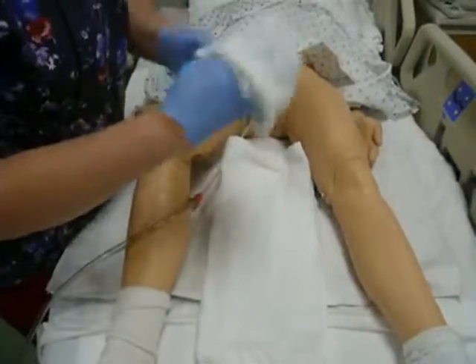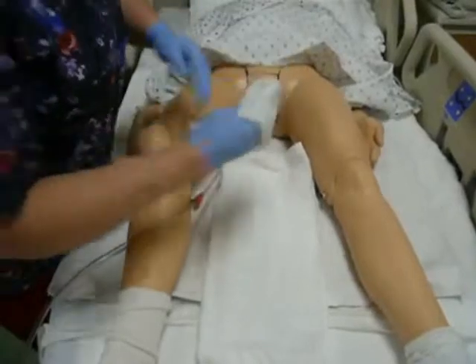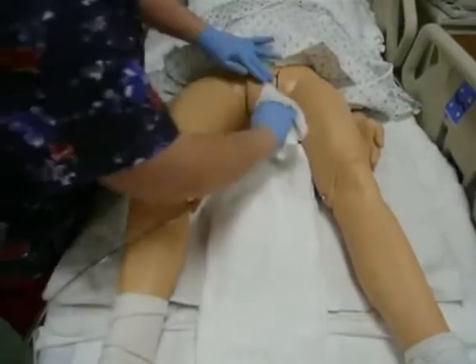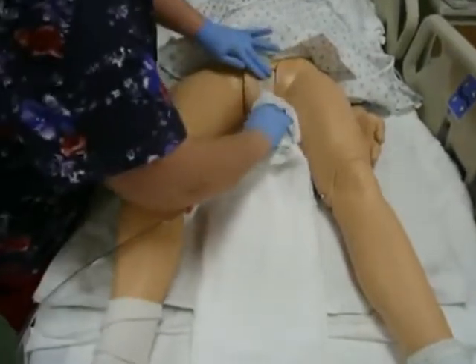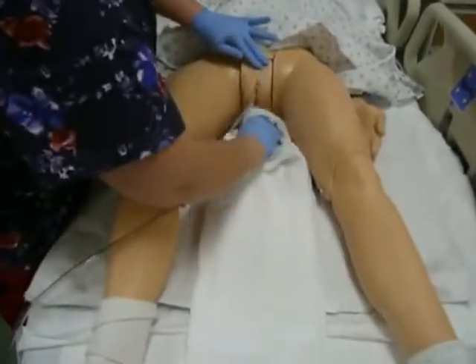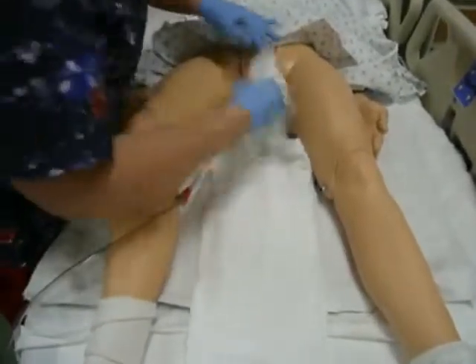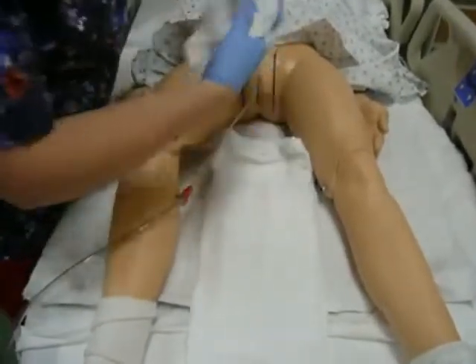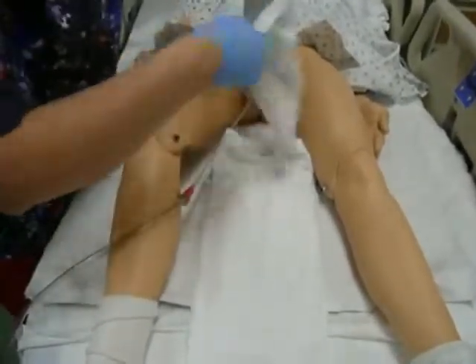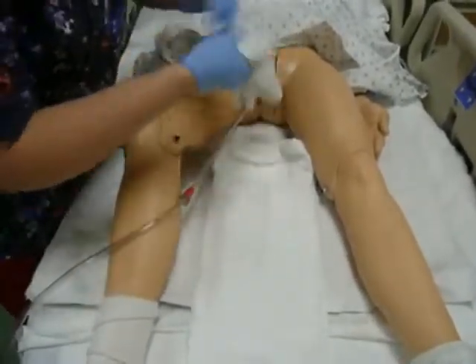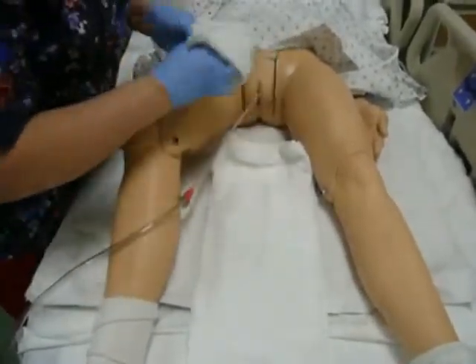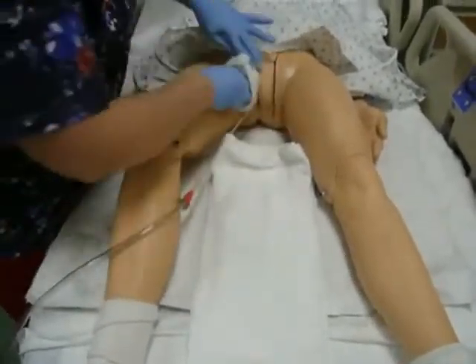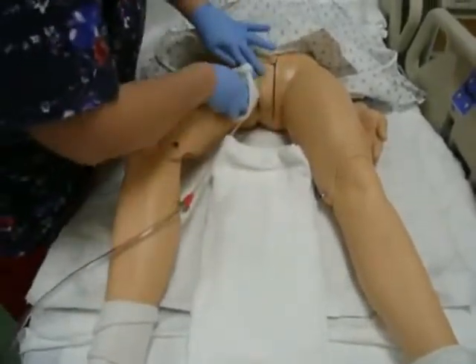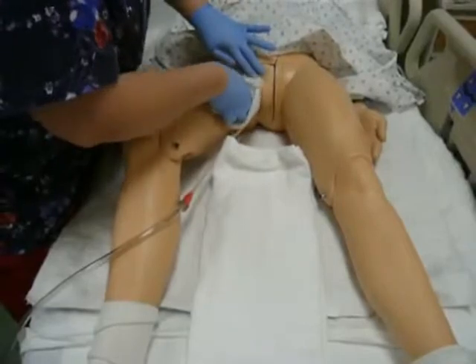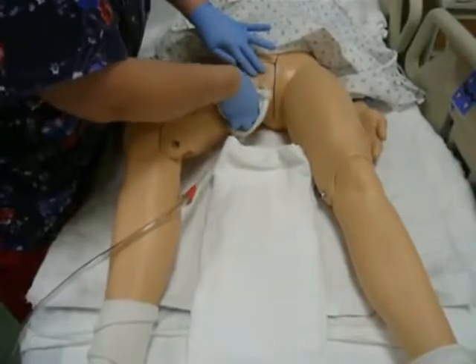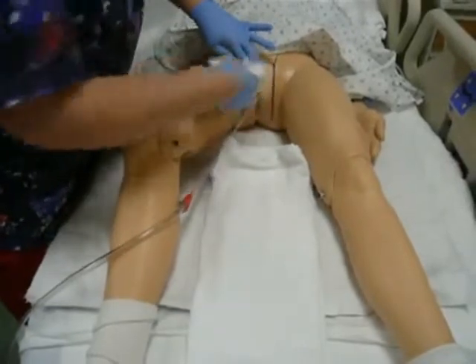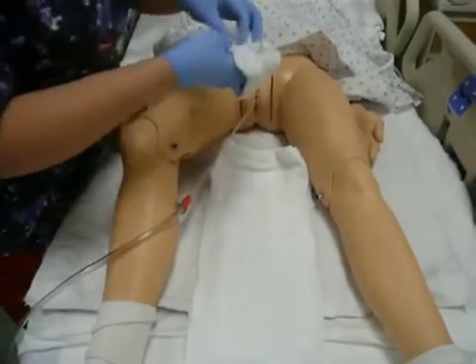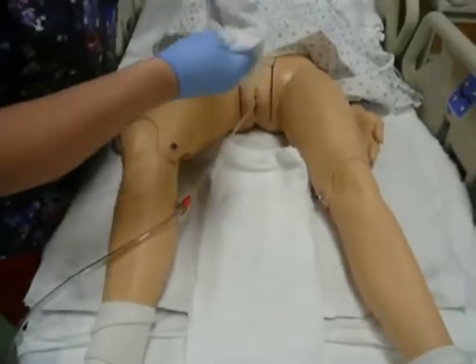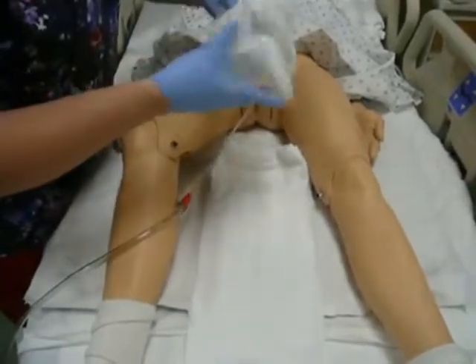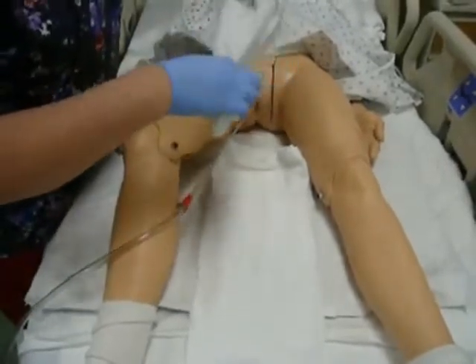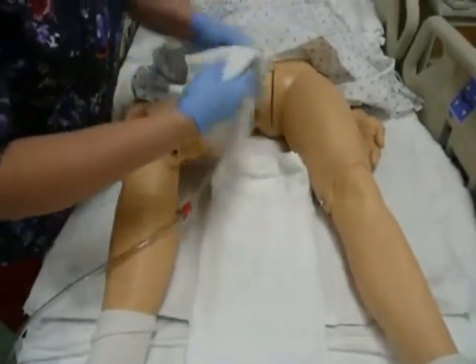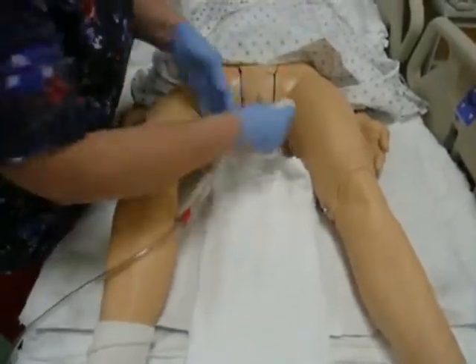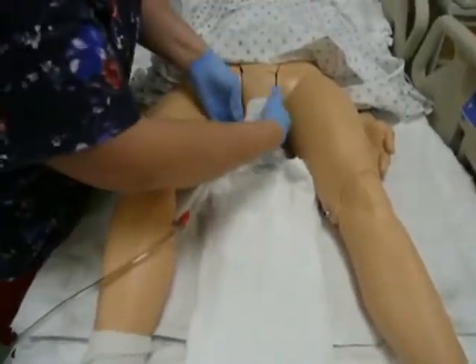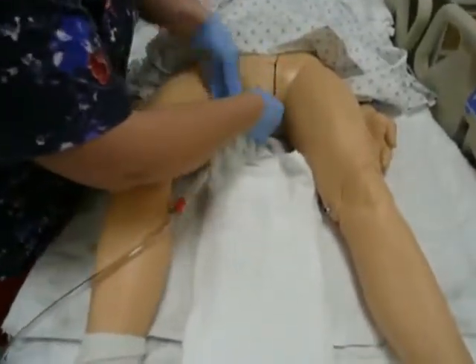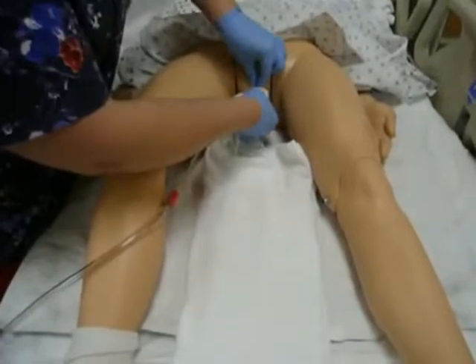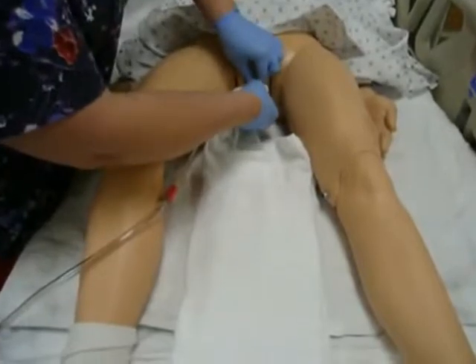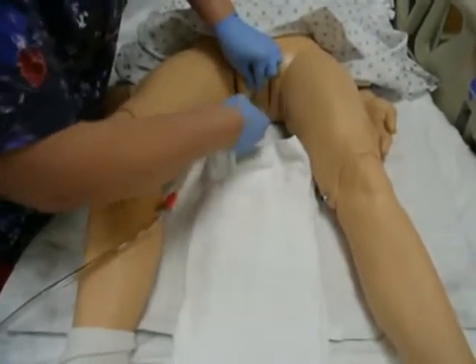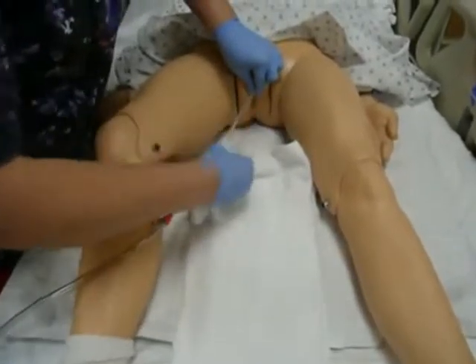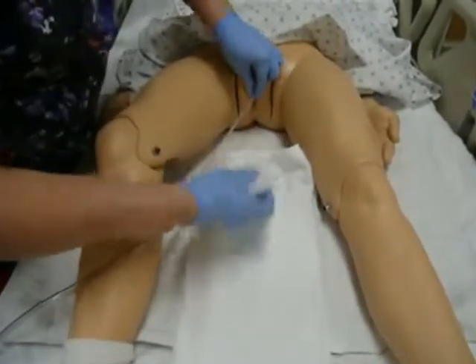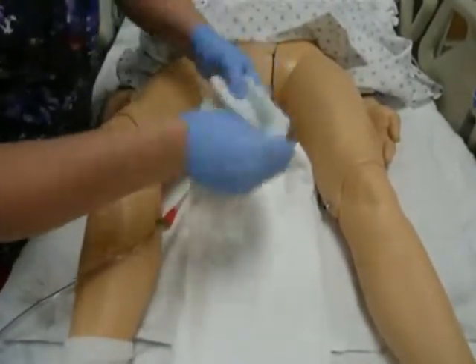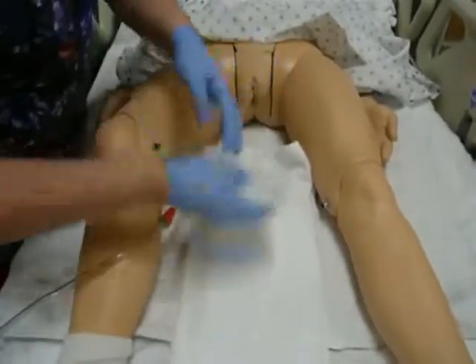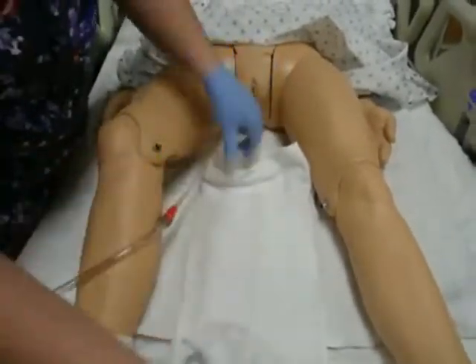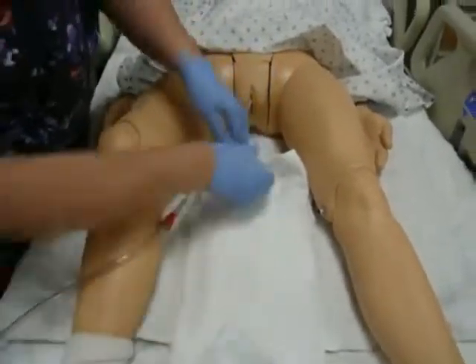I'm going to roll it out and make sure that I do good peri care for her so that the betadine that I had on her is off. And you'll notice I'm switching the sides of my washcloth and then cleansing off the catheter.